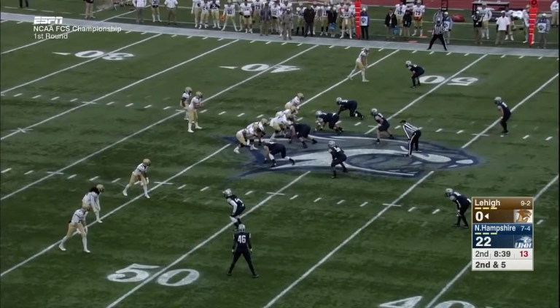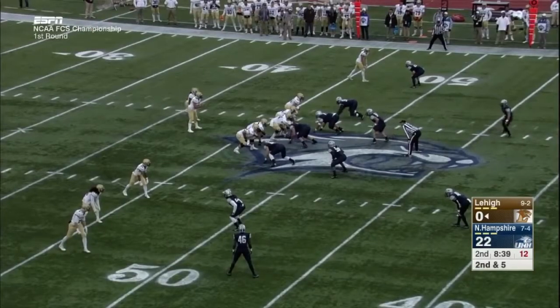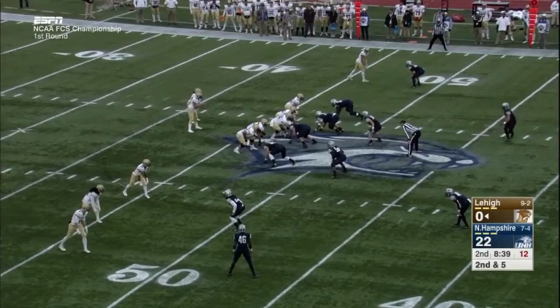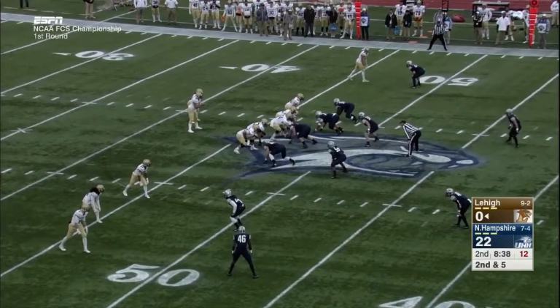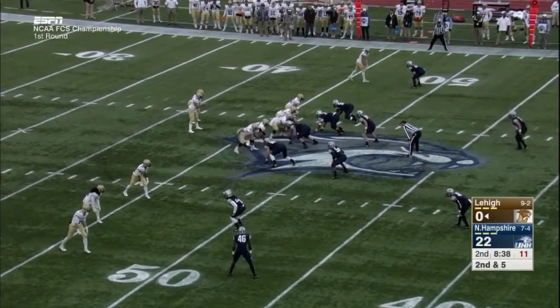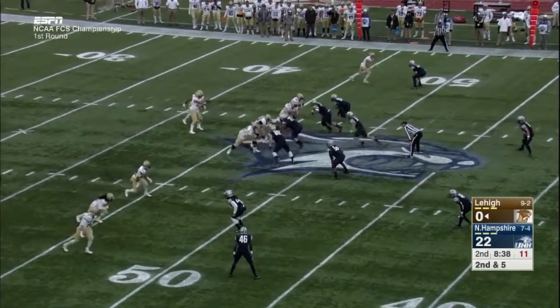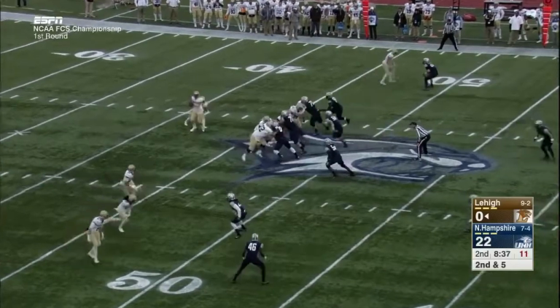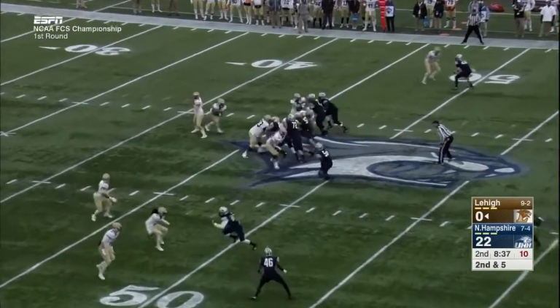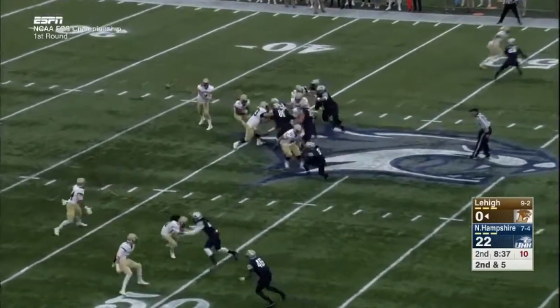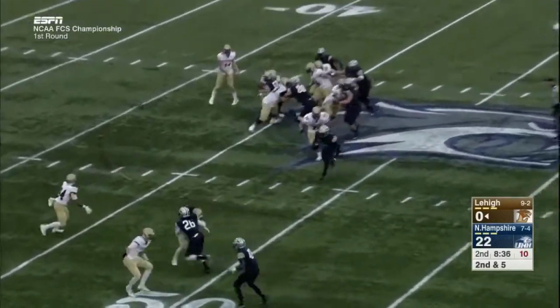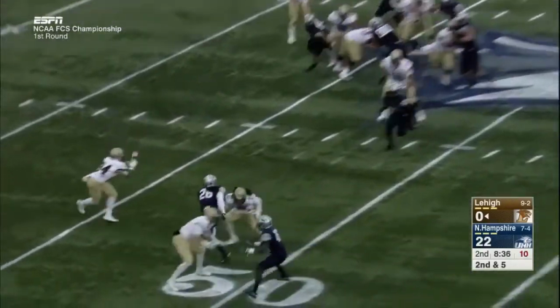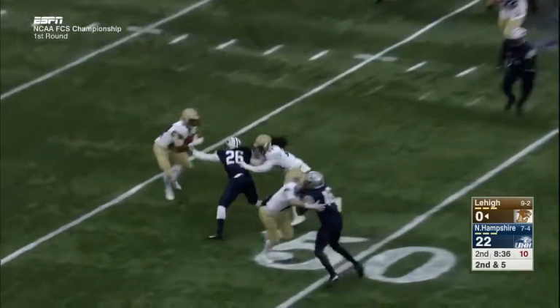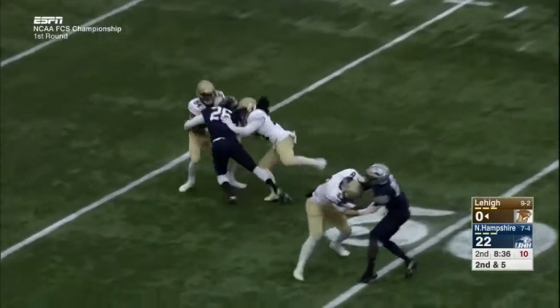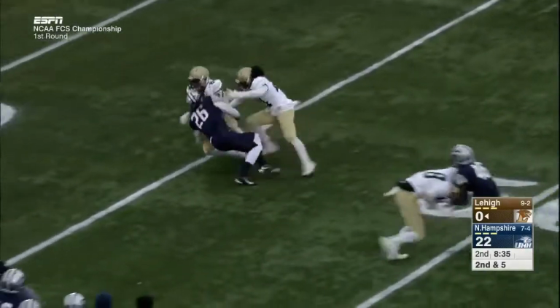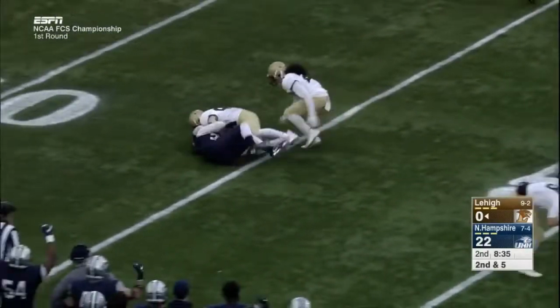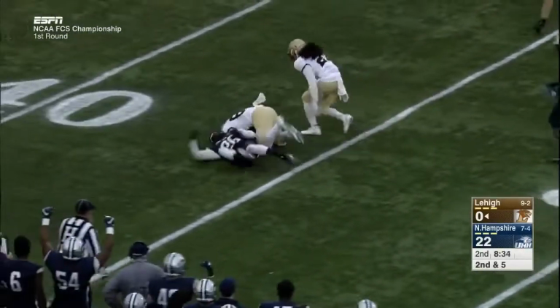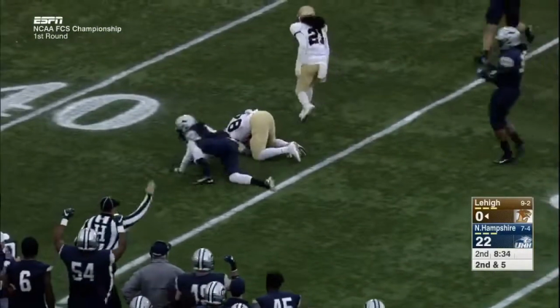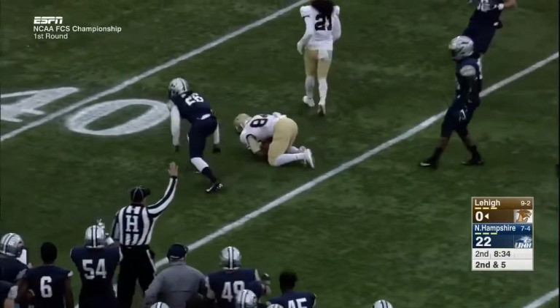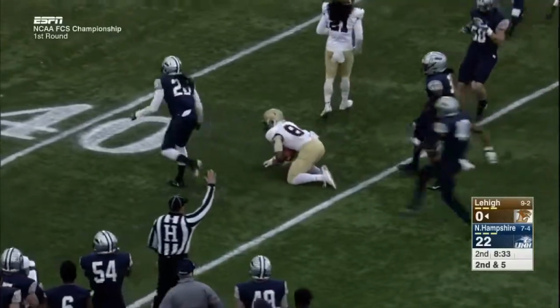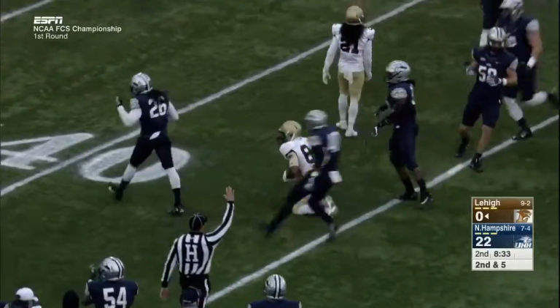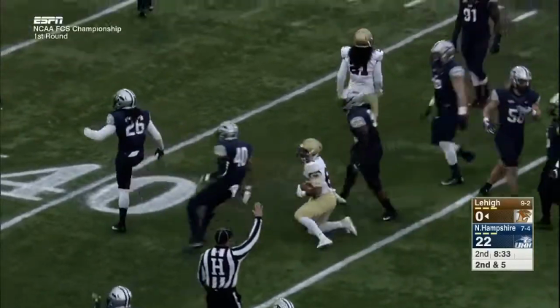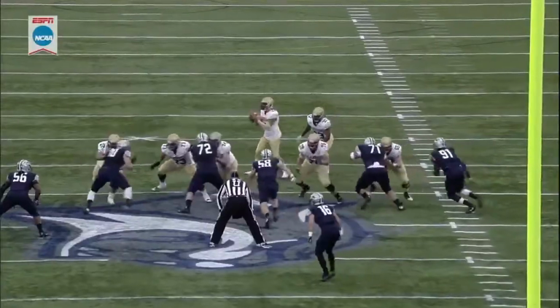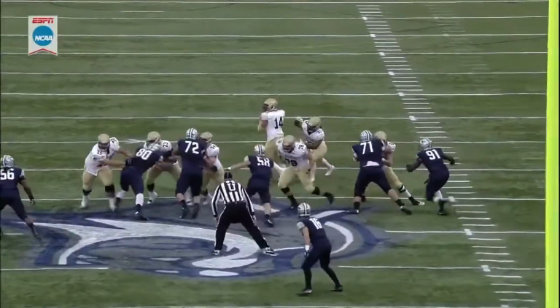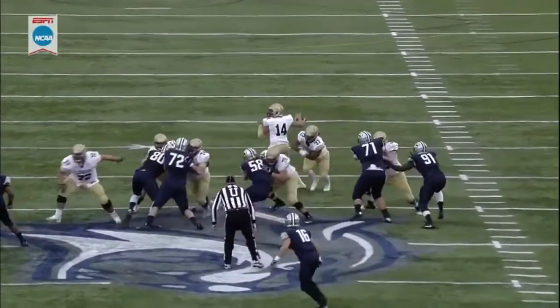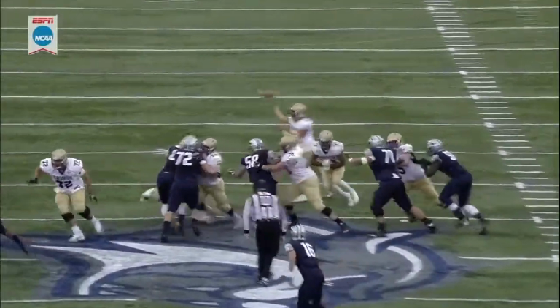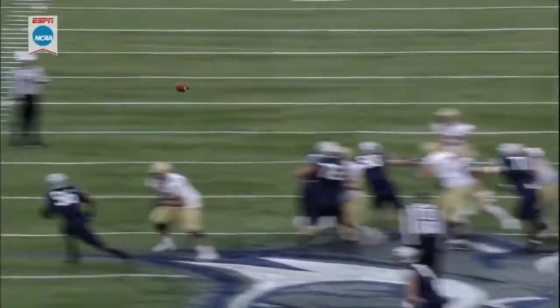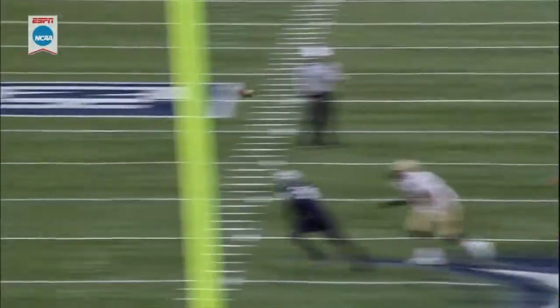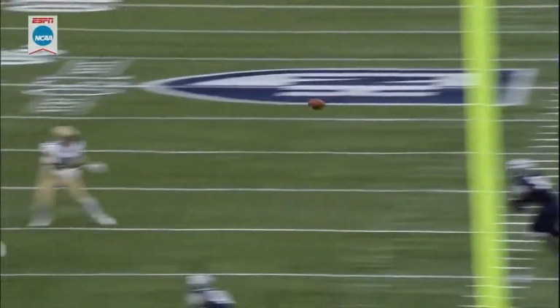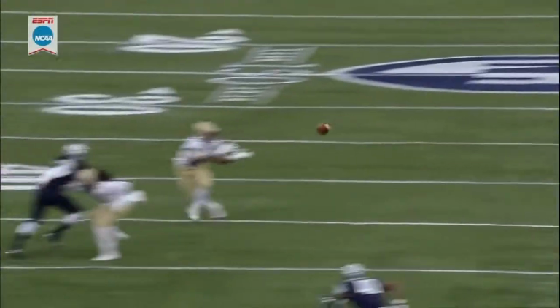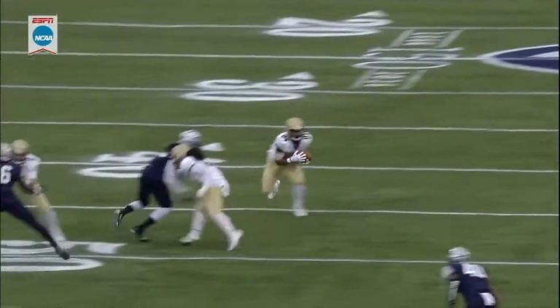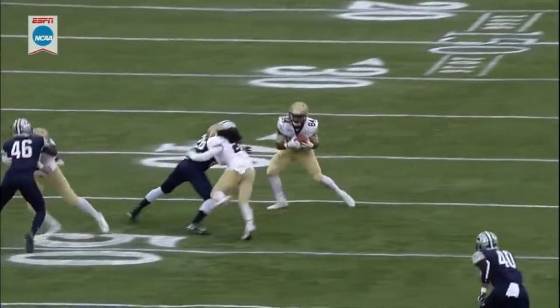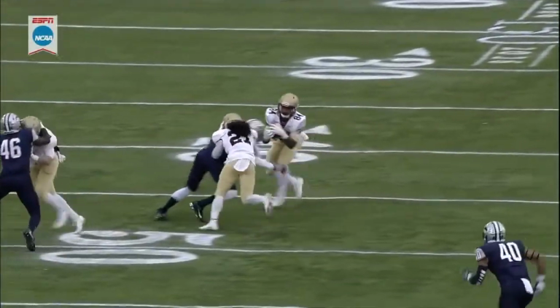They just have to try to shut down Troy Pelletier a little better. Quick flanker screen to Sikaris — stop the bubble screen. That's exactly what it is; you have to get off blocks and get up the field.